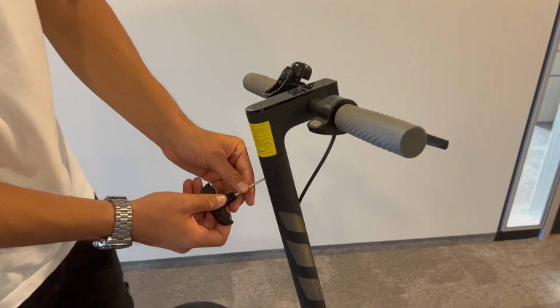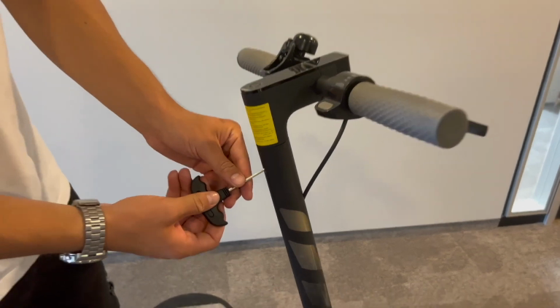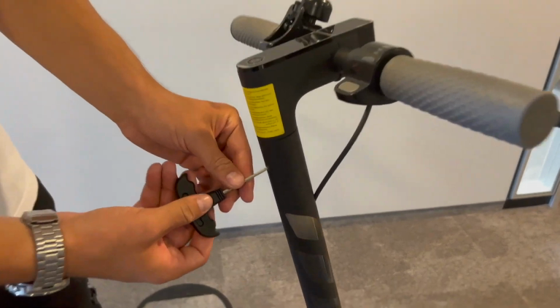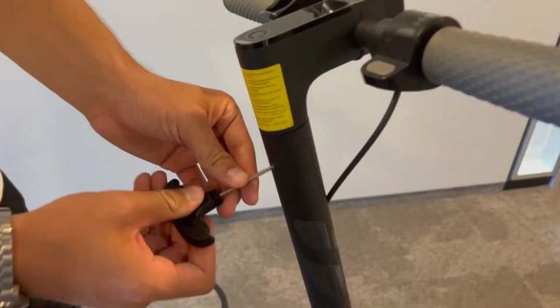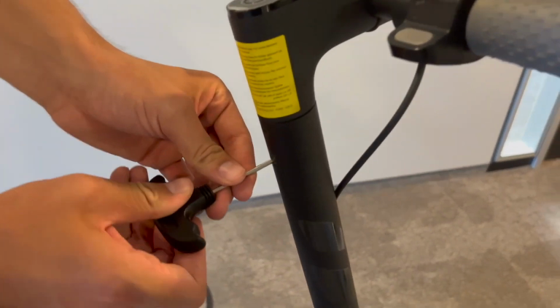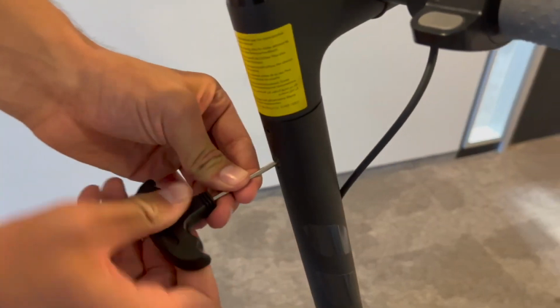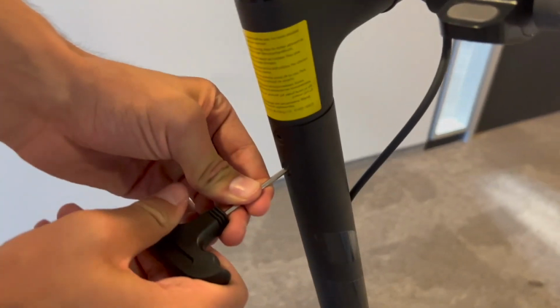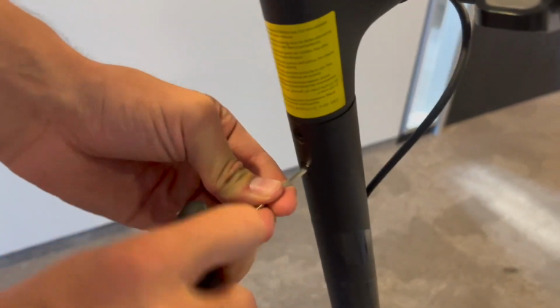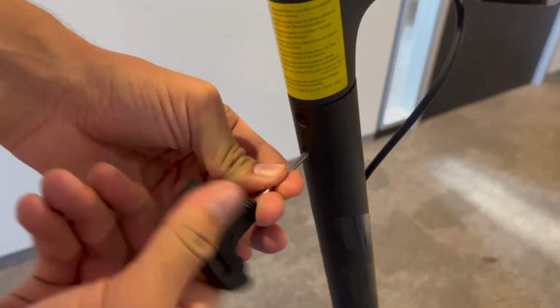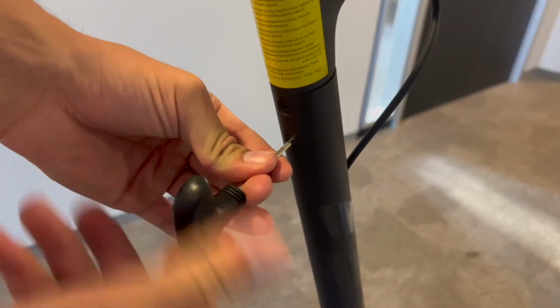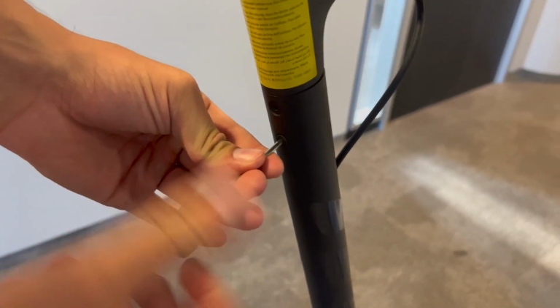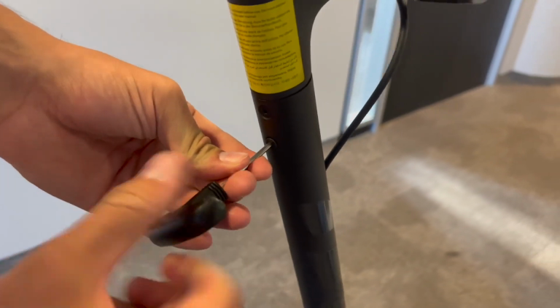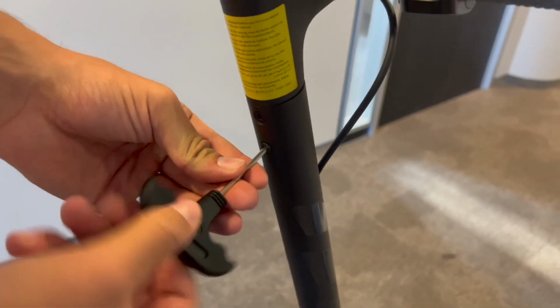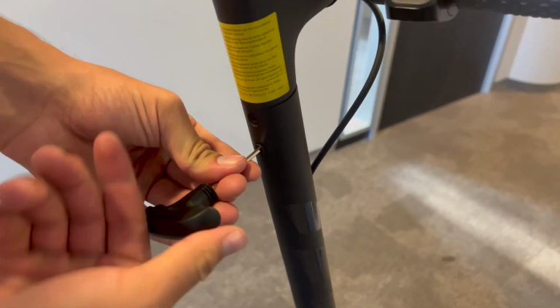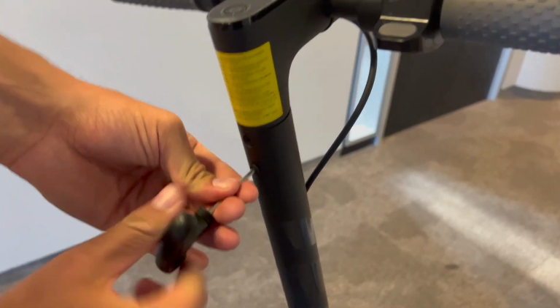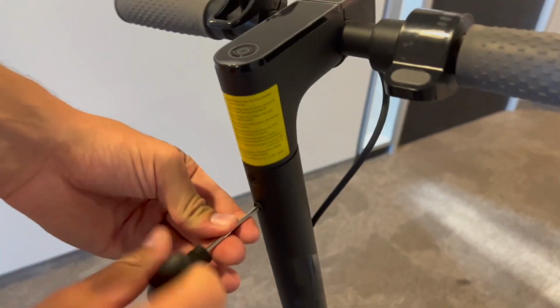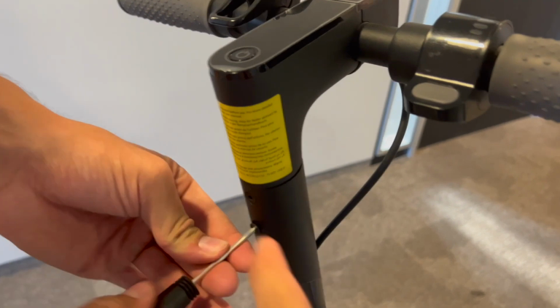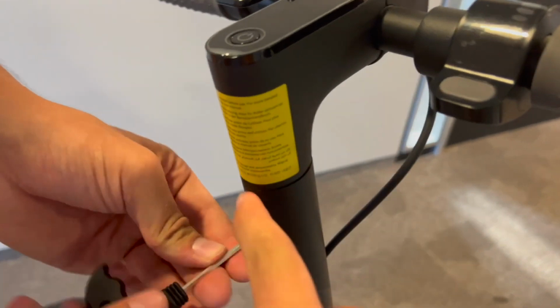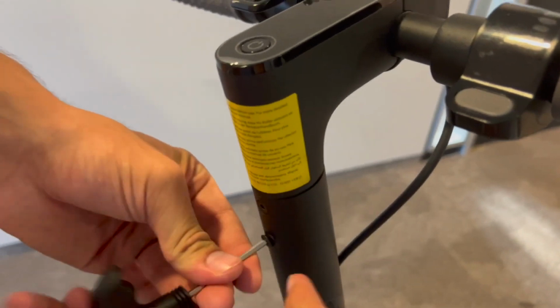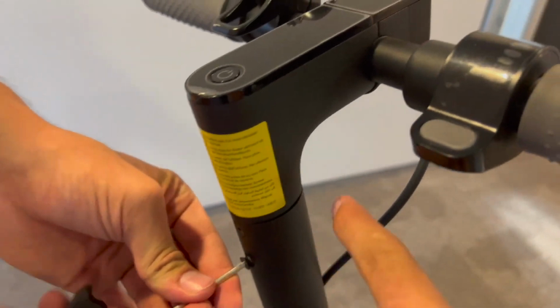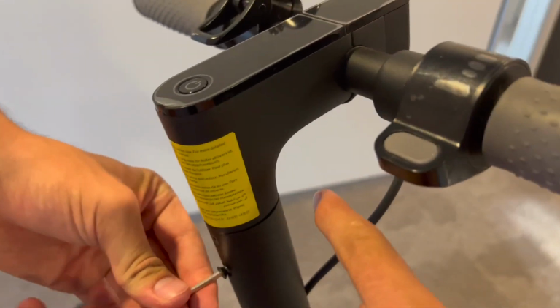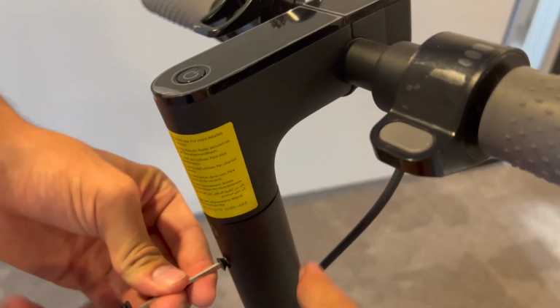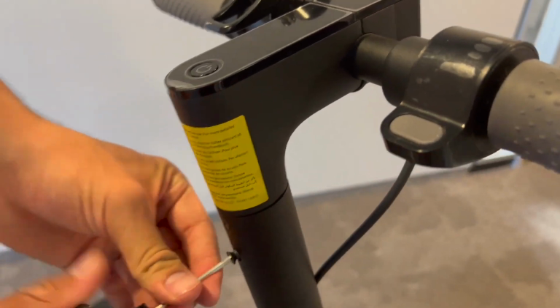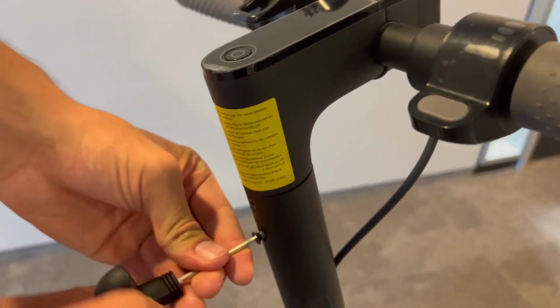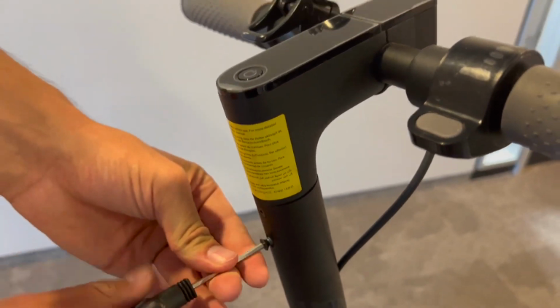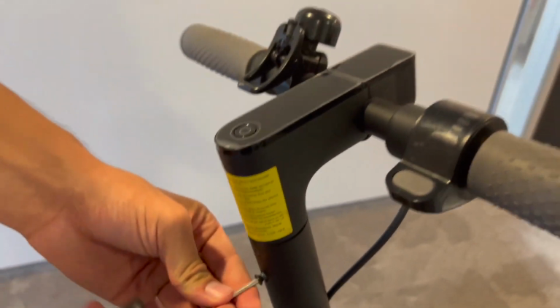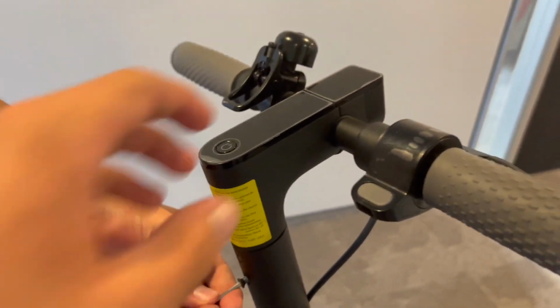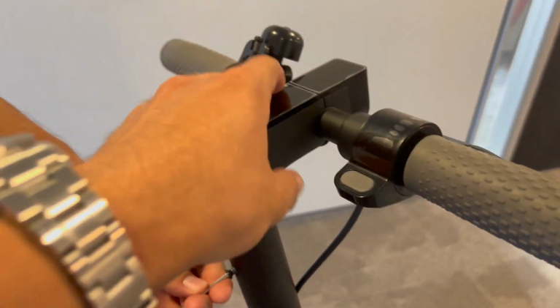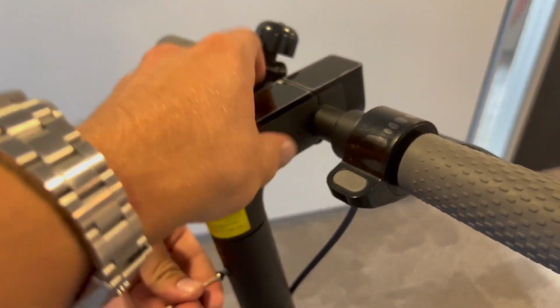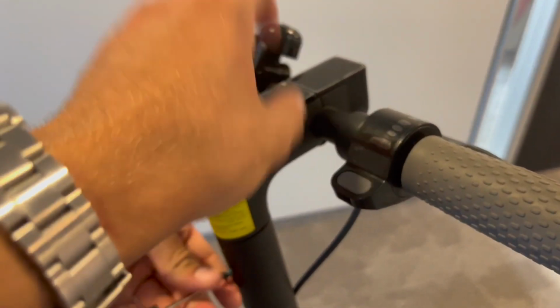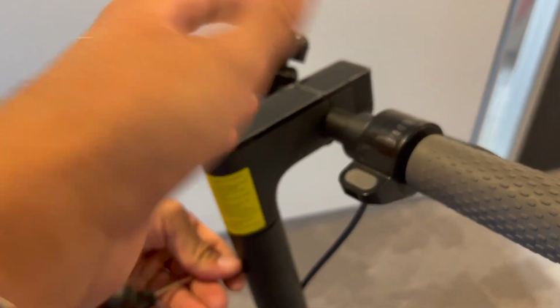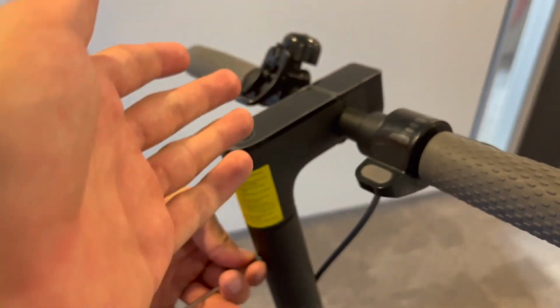It's very easy to install. First thing you have to do is unscrew or untighten these four screws that you have at the handlebar — there's two on each side.